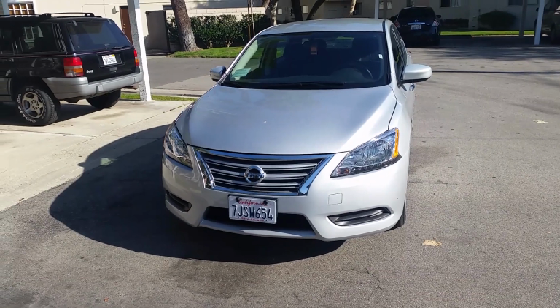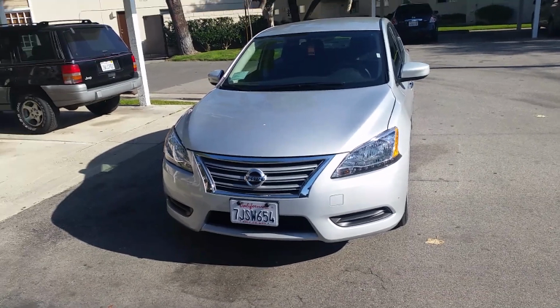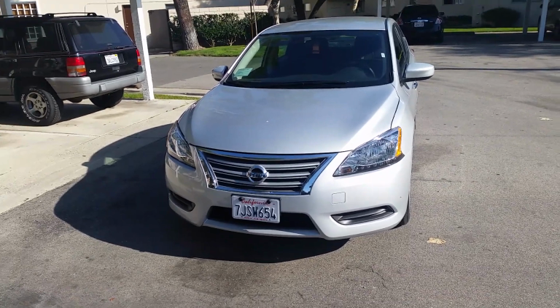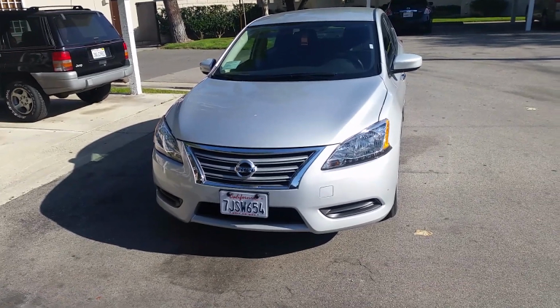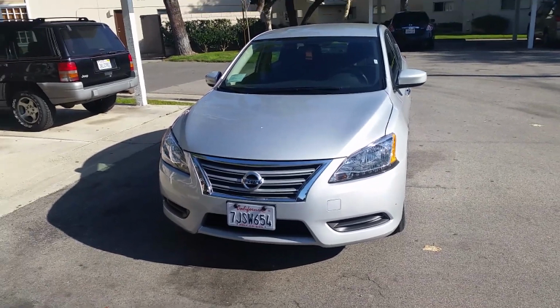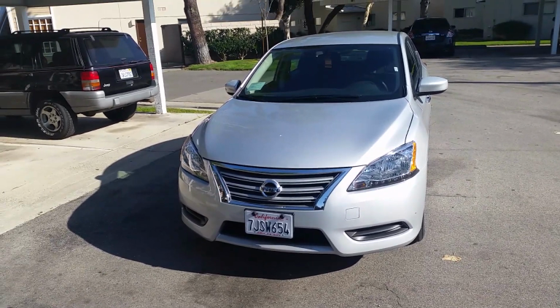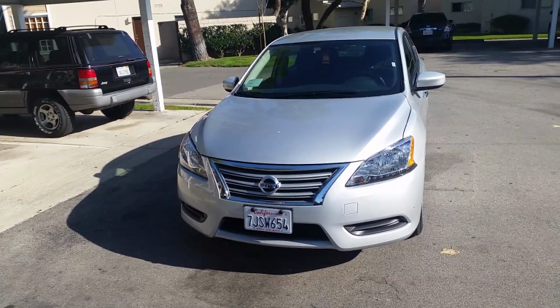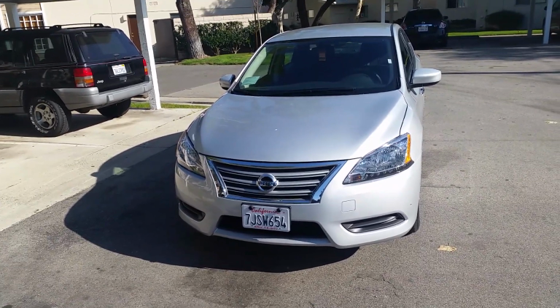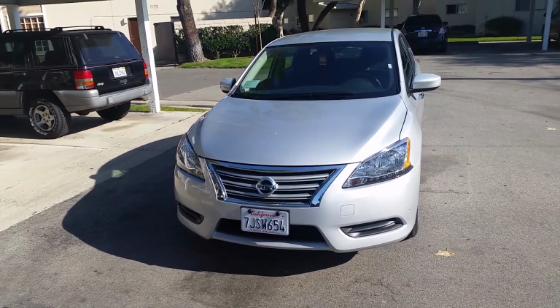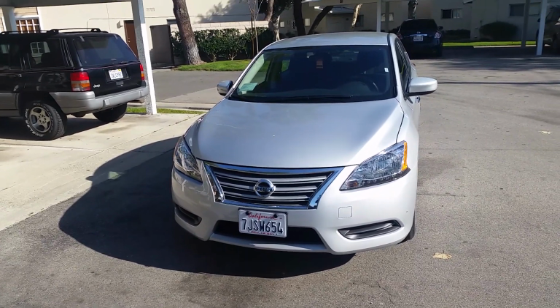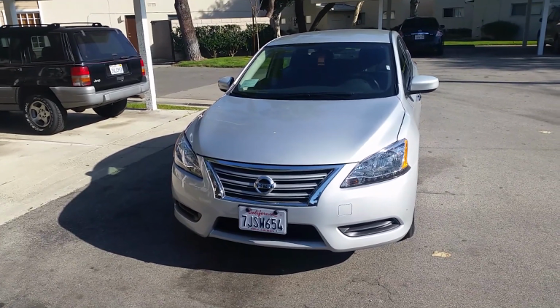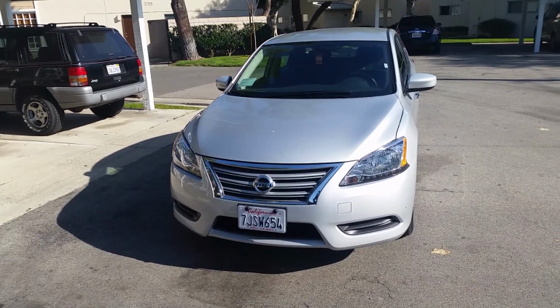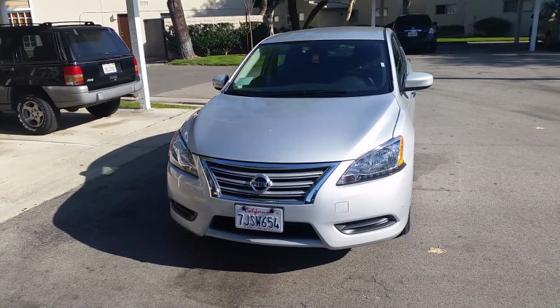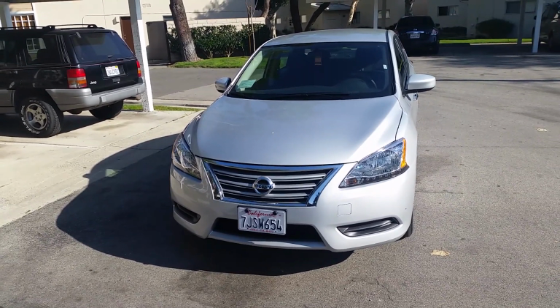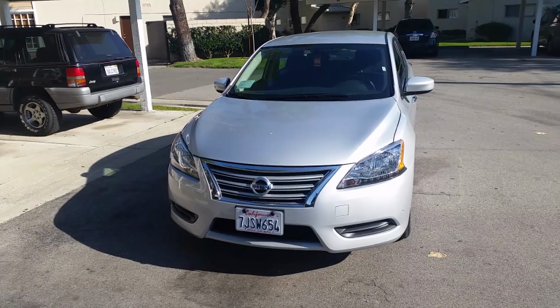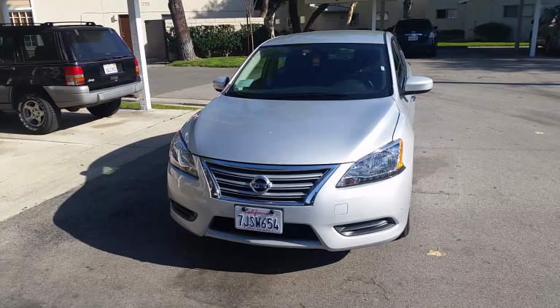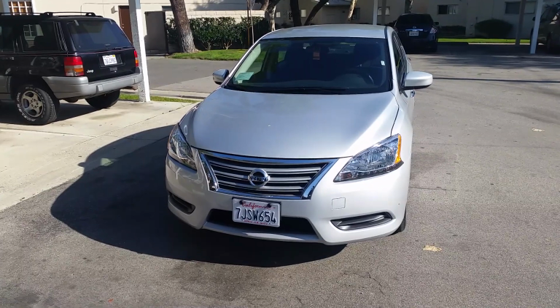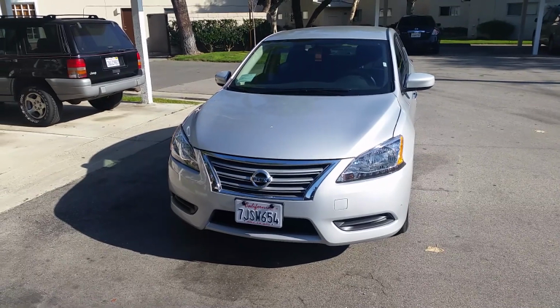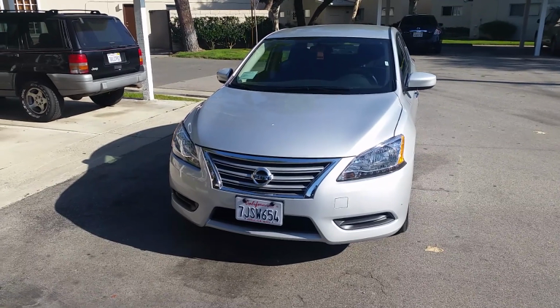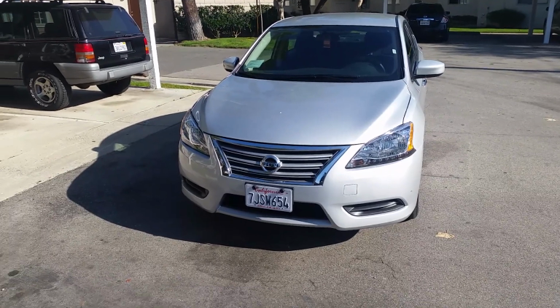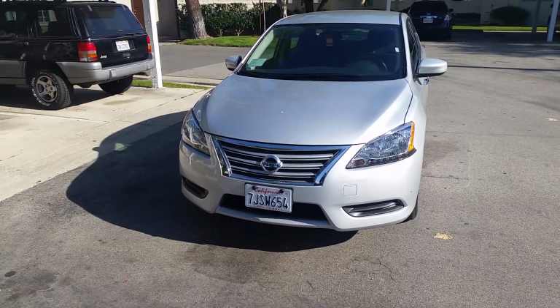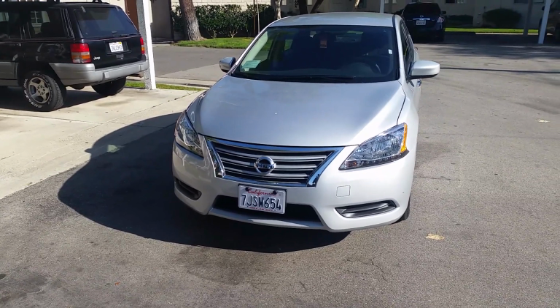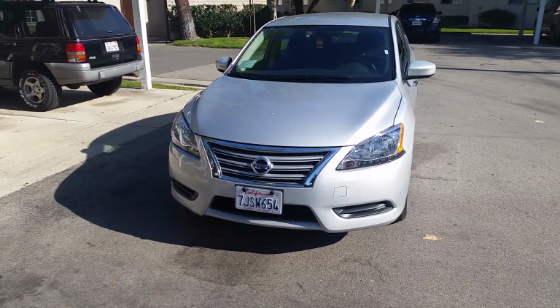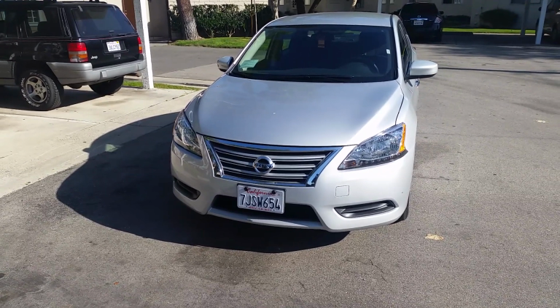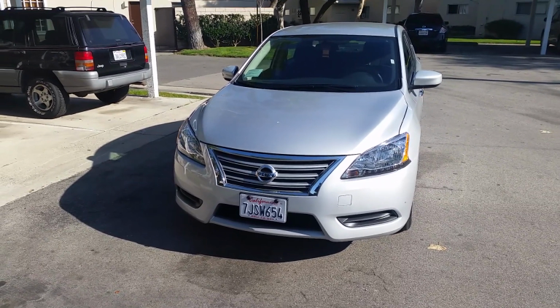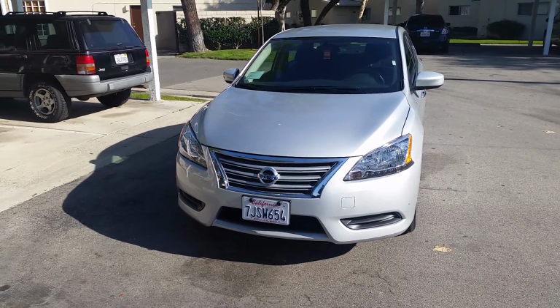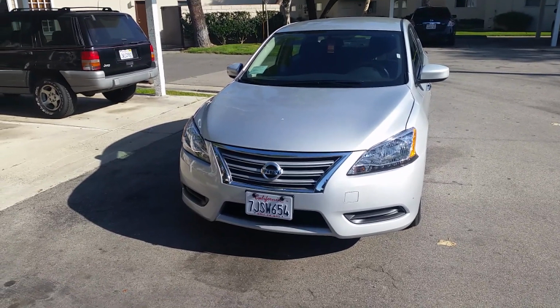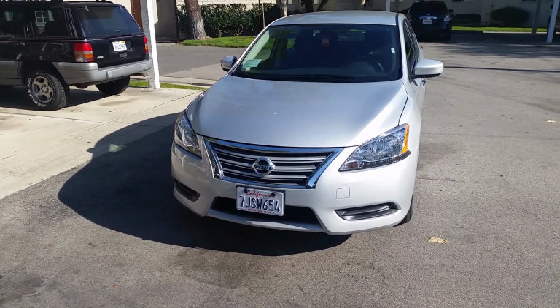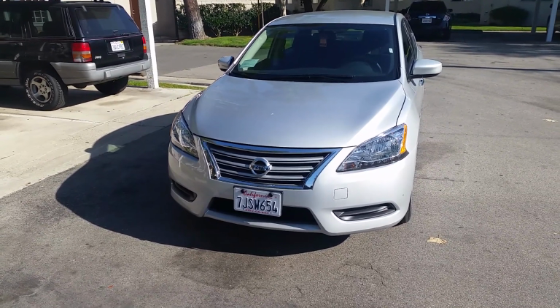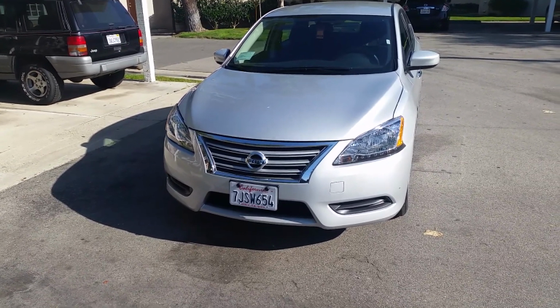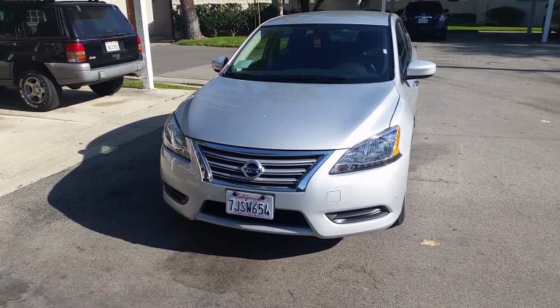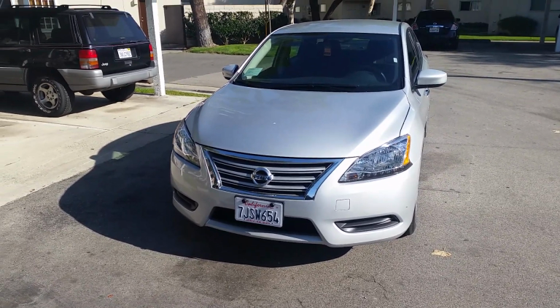Hey YouTube, how's it going? Here I bring a 2015 Nissan Sentra SV. This is gonna be a quick tour so let's take a look at it.